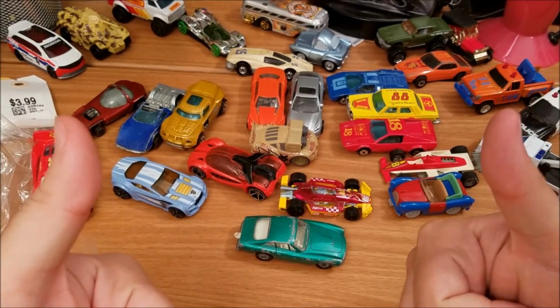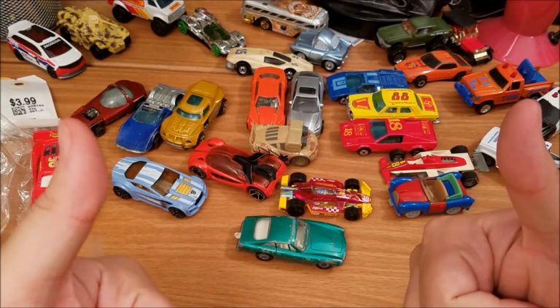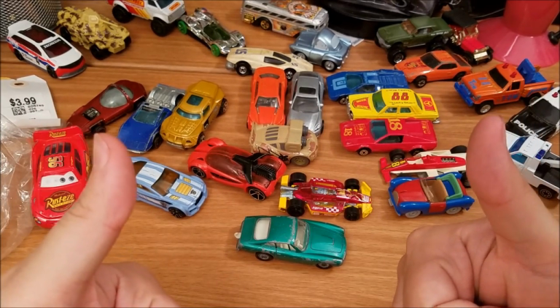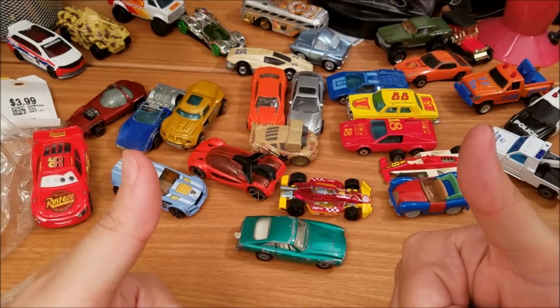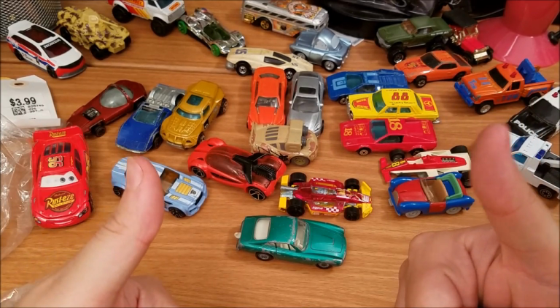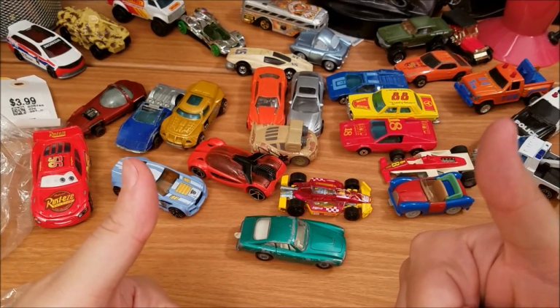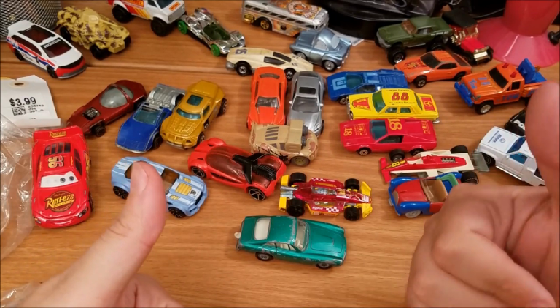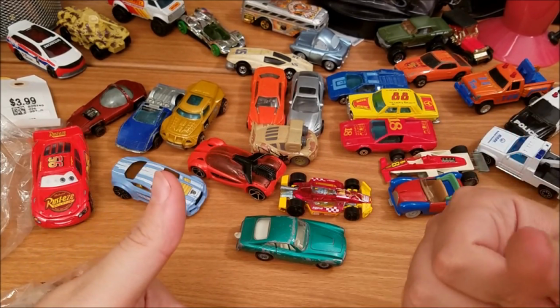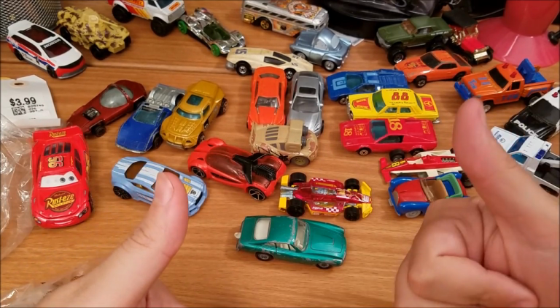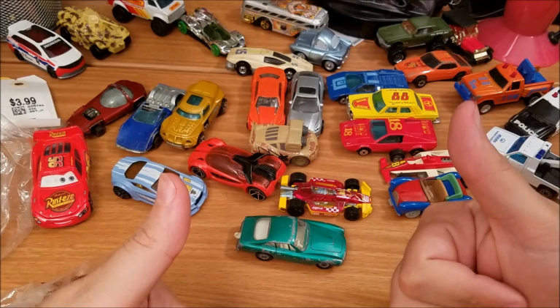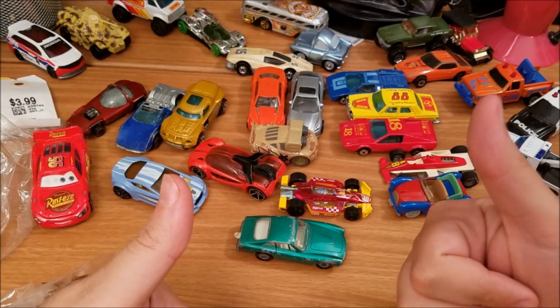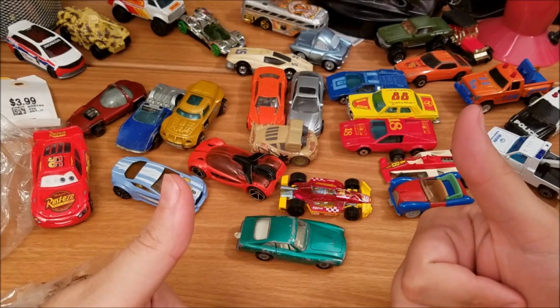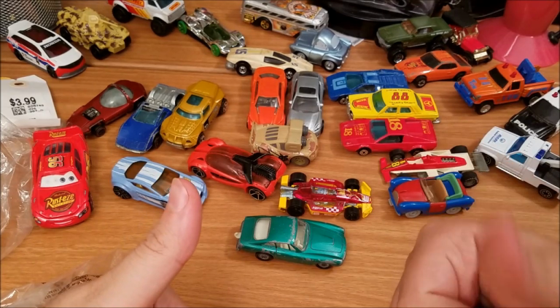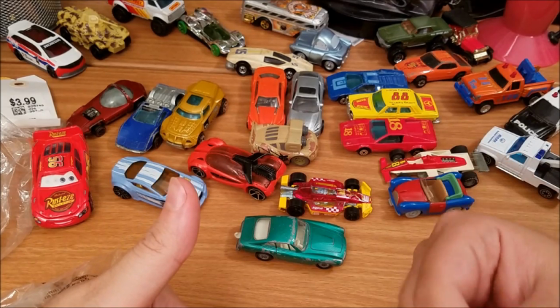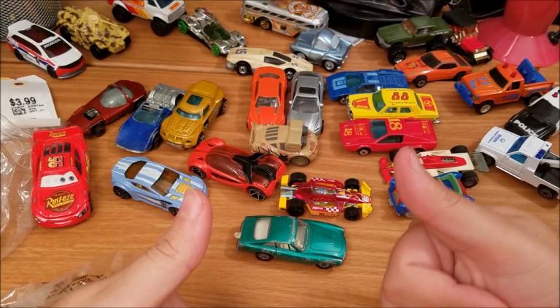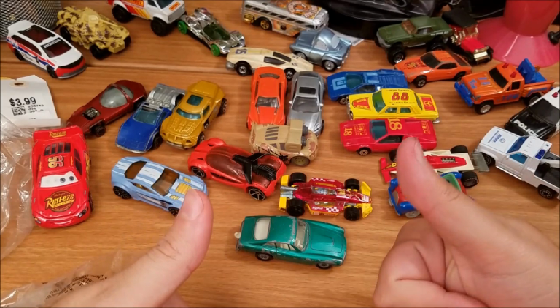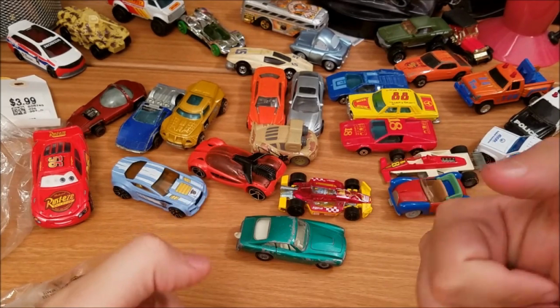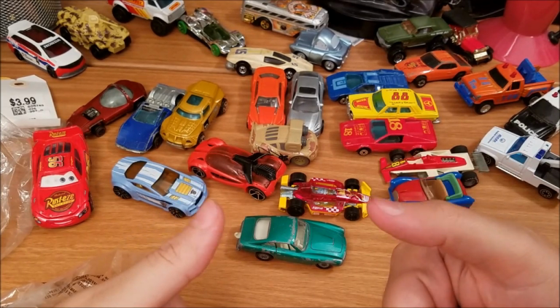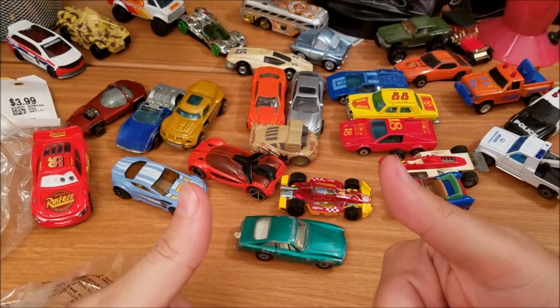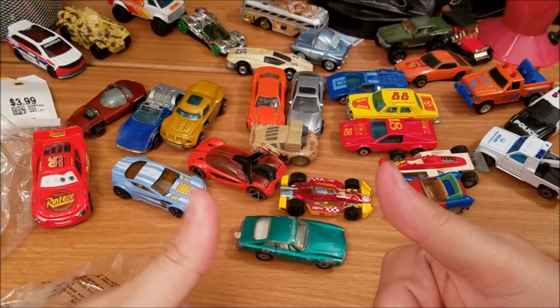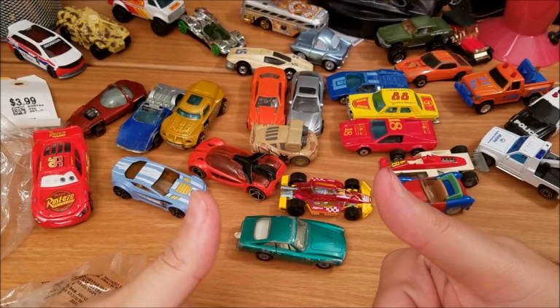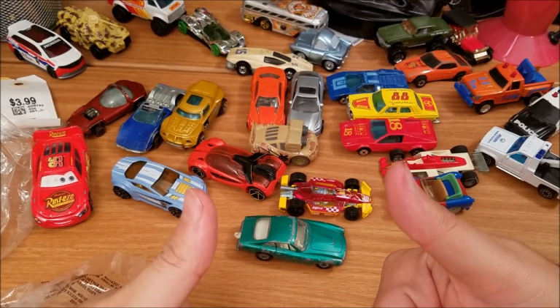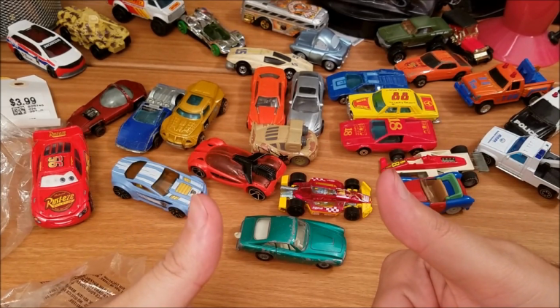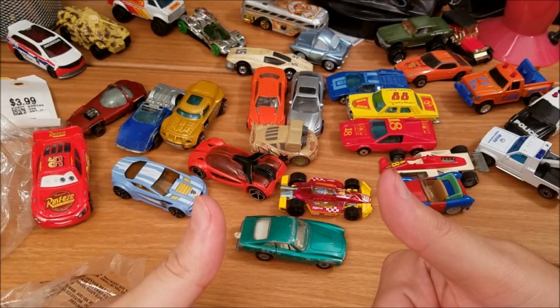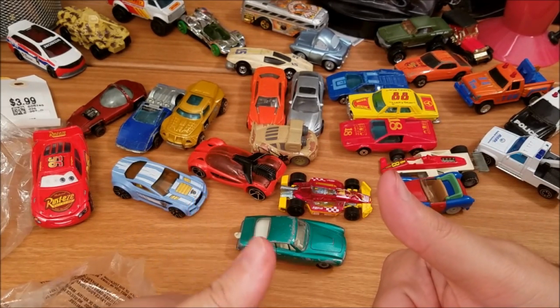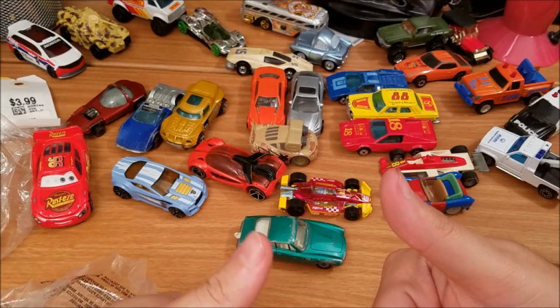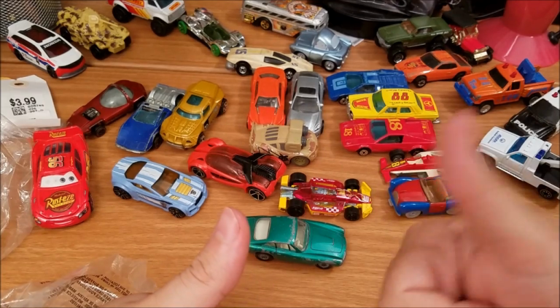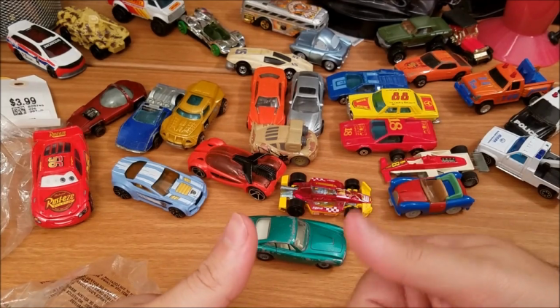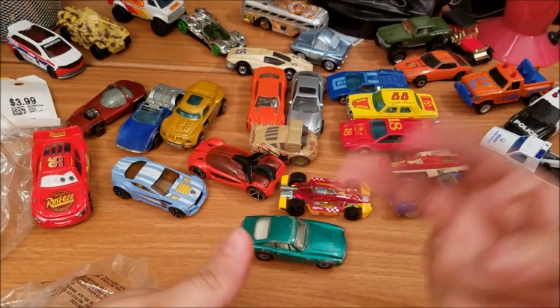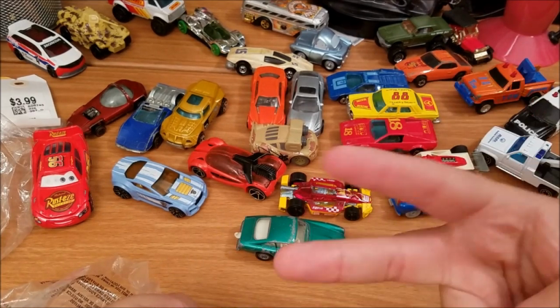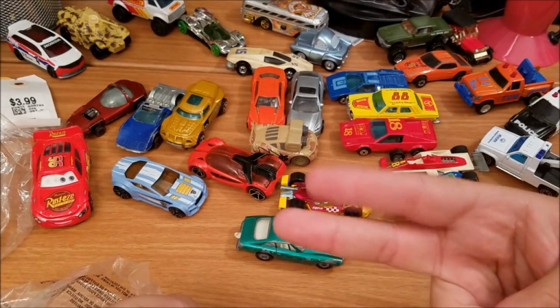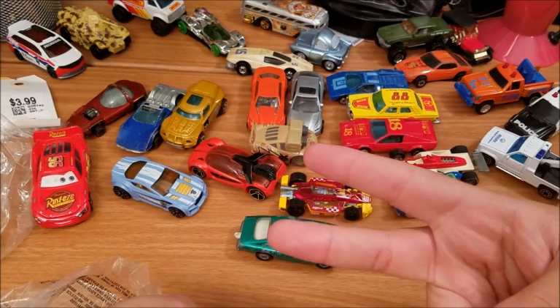So we got some really cool vintage stuff in this bag. Be sure to drop a like if you enjoyed this — I have more thrift hauls on the way, so stay tuned. Thanks for watching, peace out.